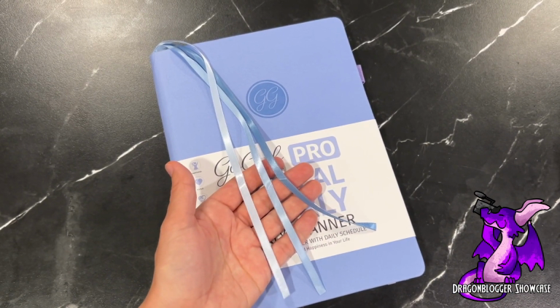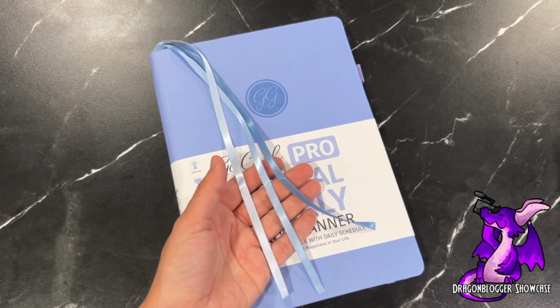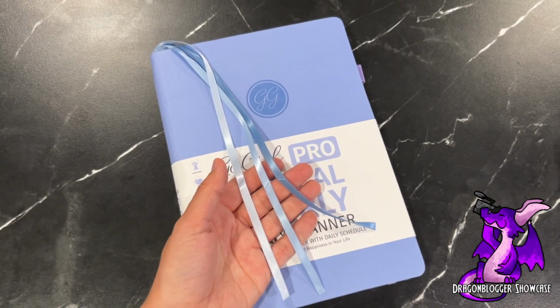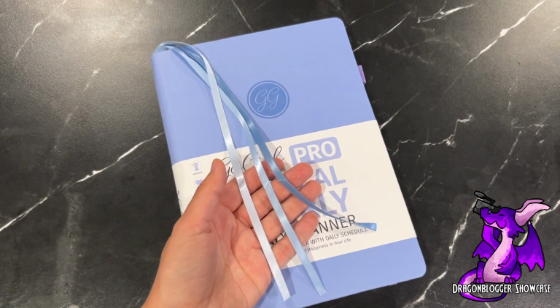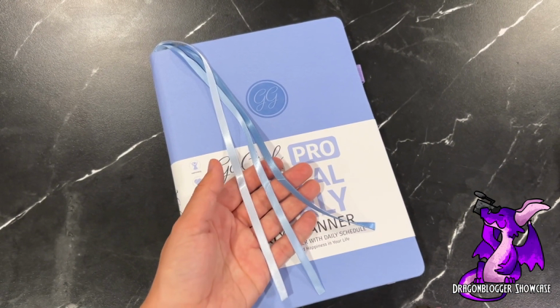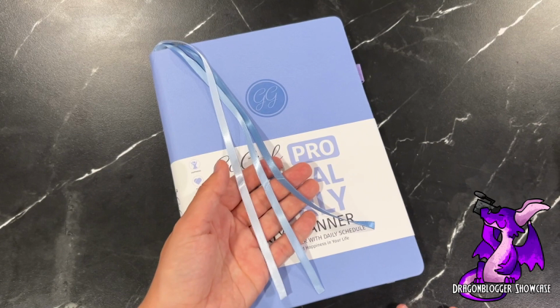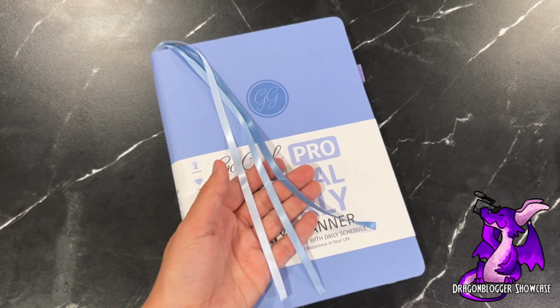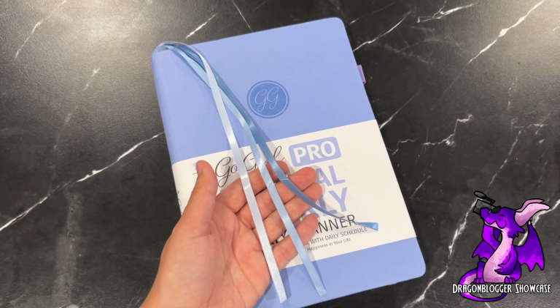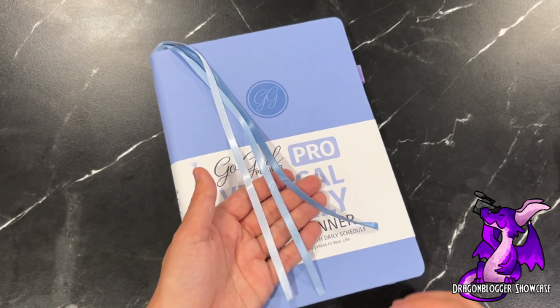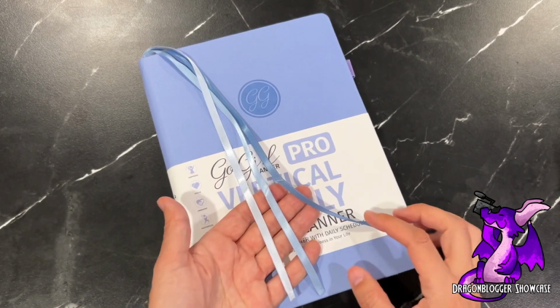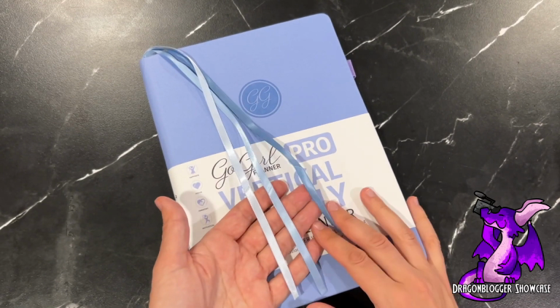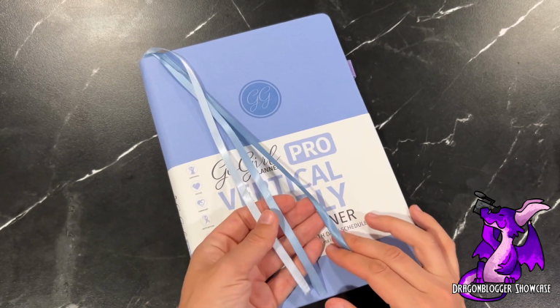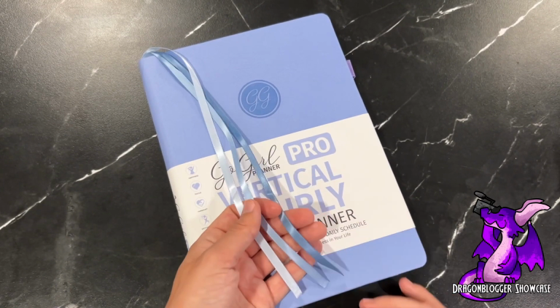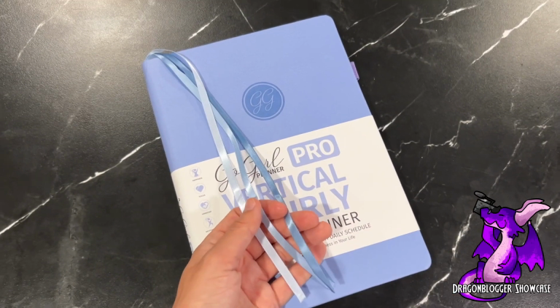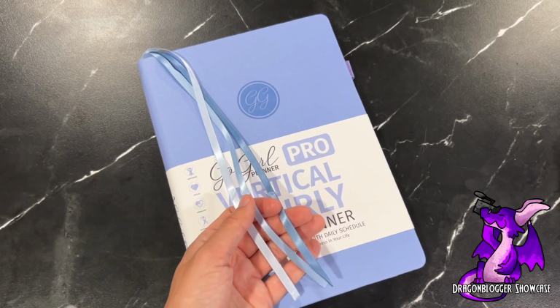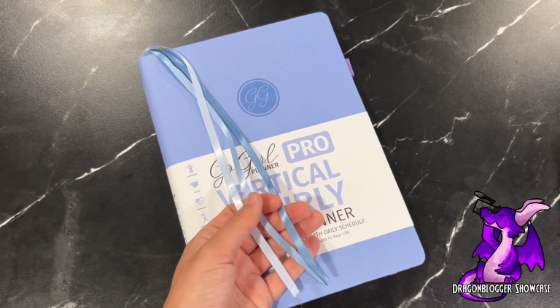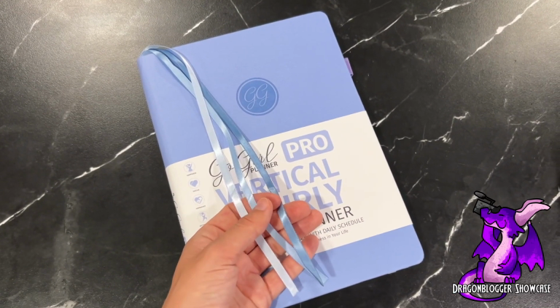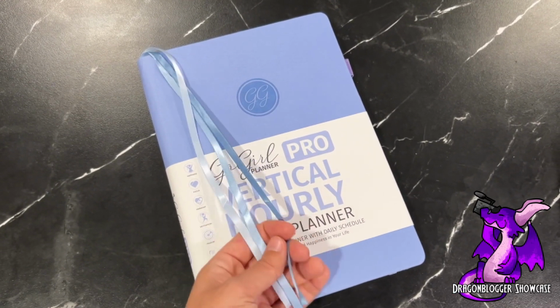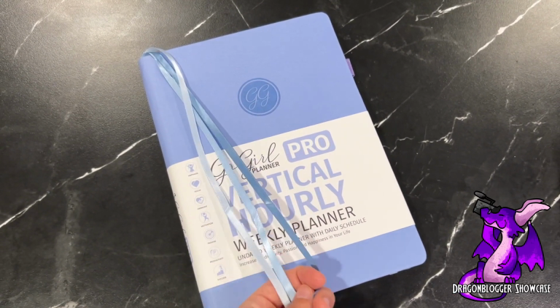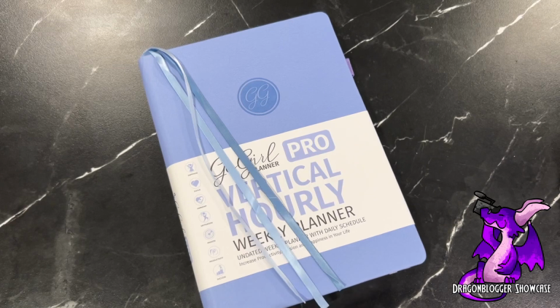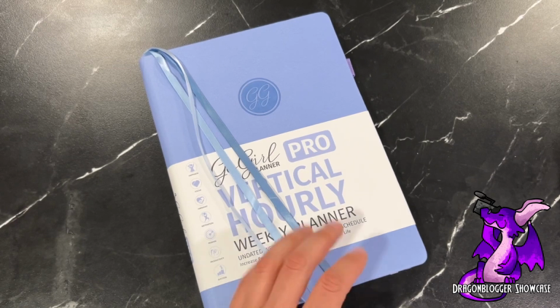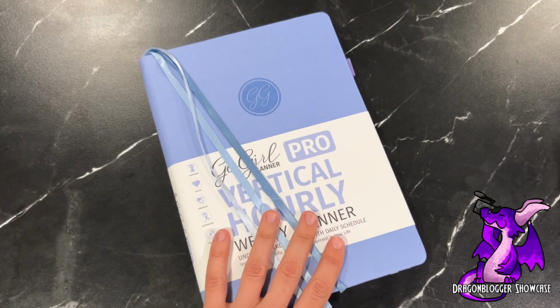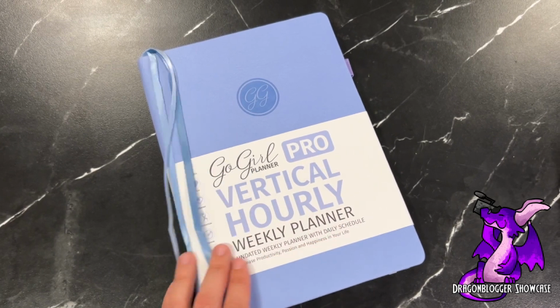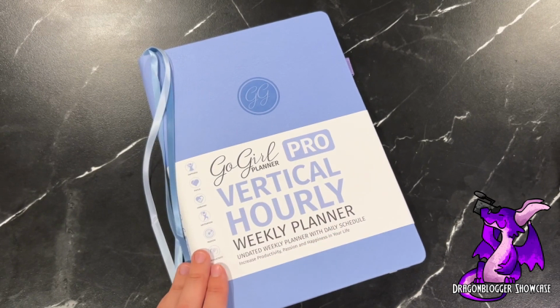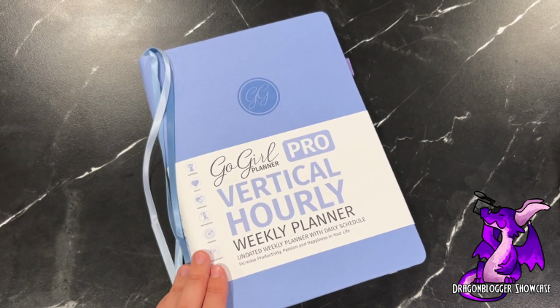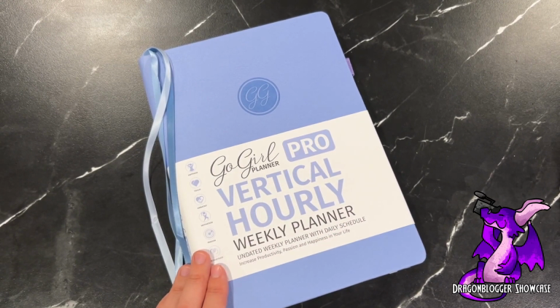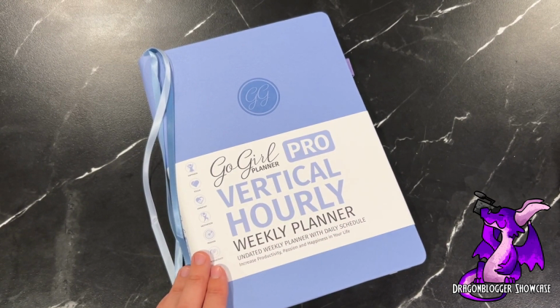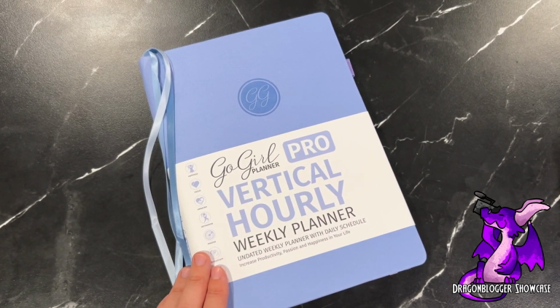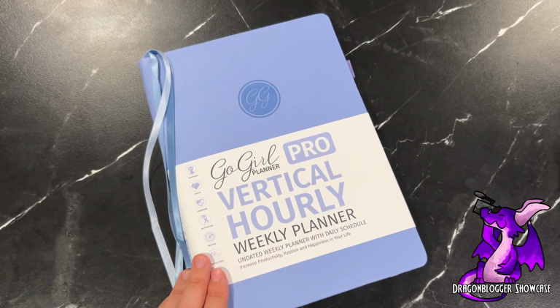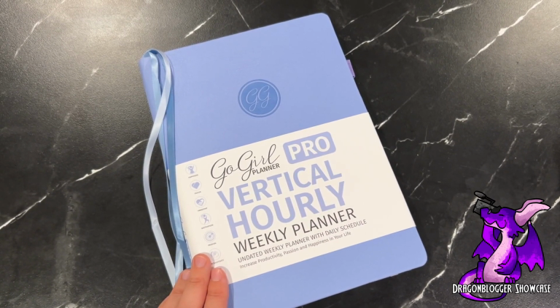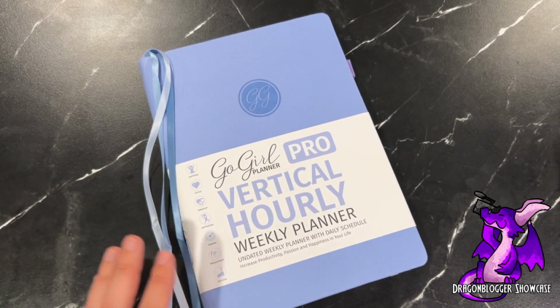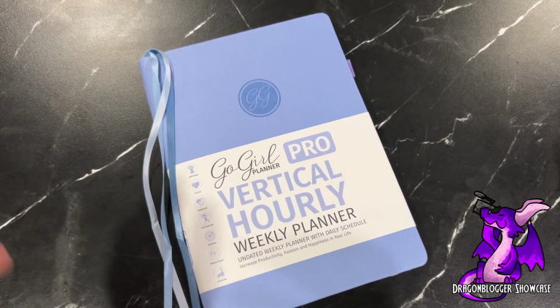There are also three ribbons, which is great that they're all different colors — you may use one for your weeks, your budget, your month, or something else. You can color-code which one you want, which would help you find it easily and quickly. So that is pretty much it — that is the Go Girl Vertical Hourly Weekly Planner.